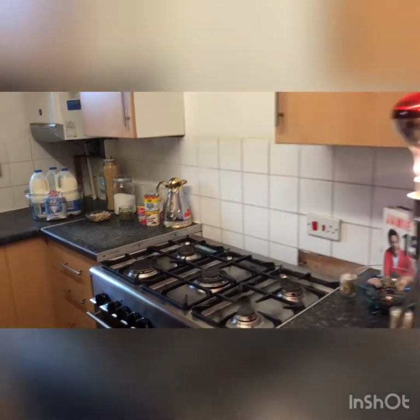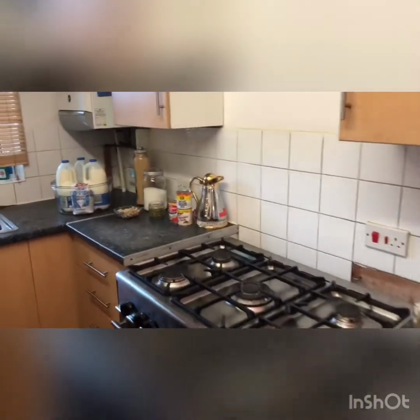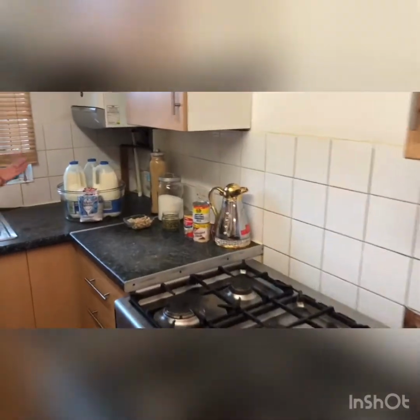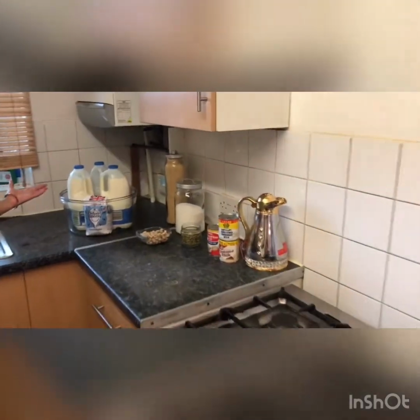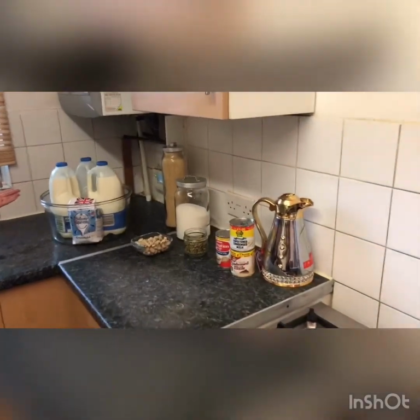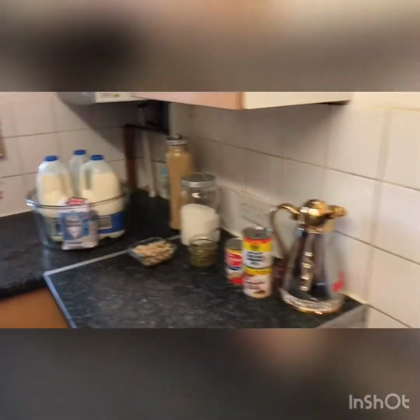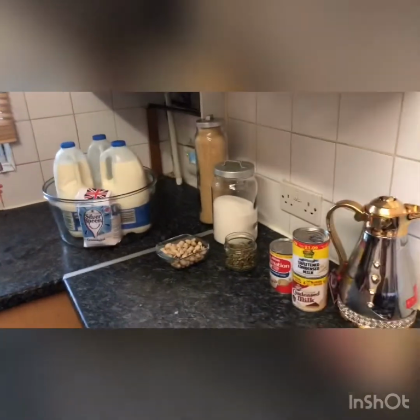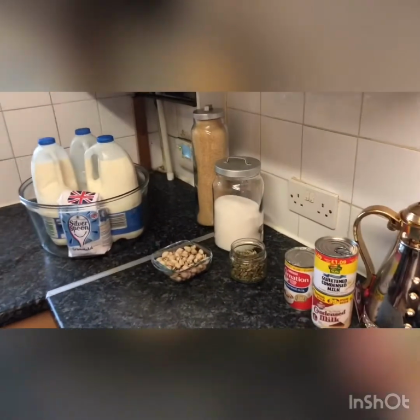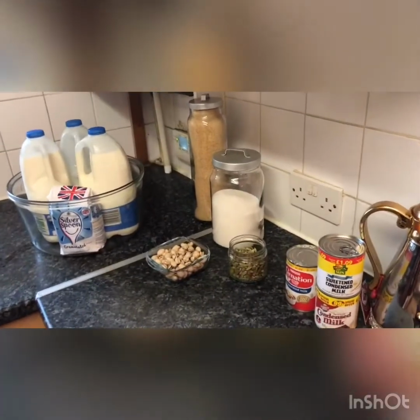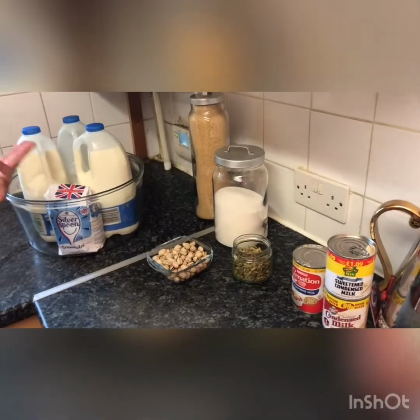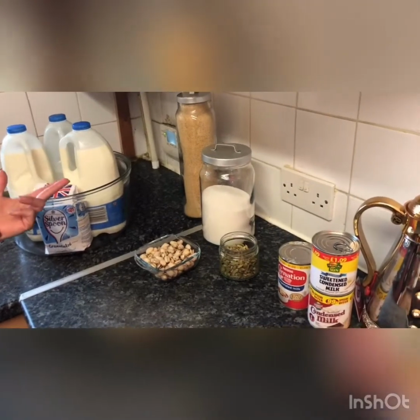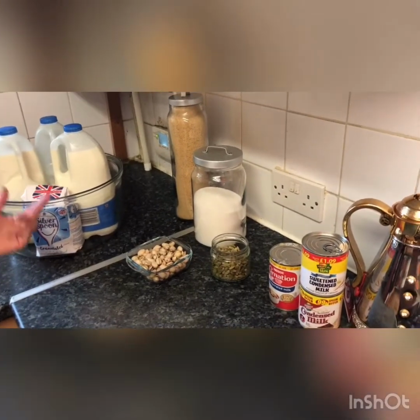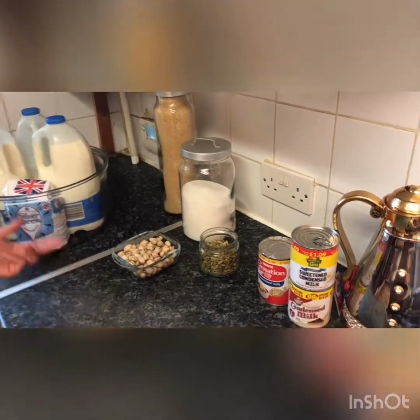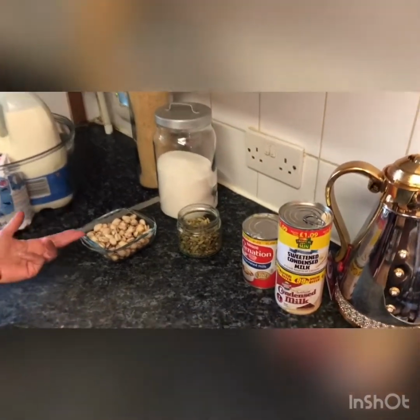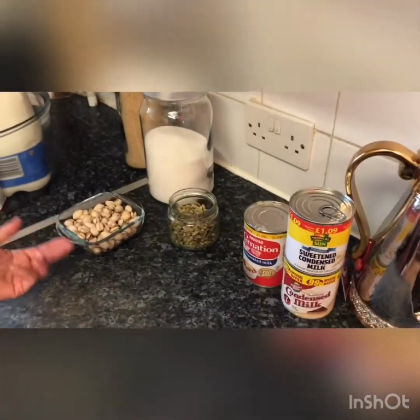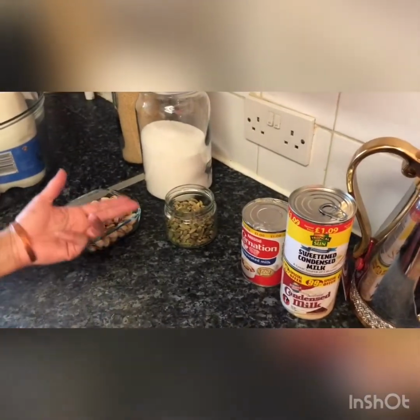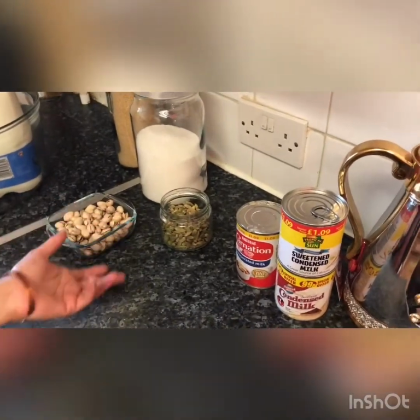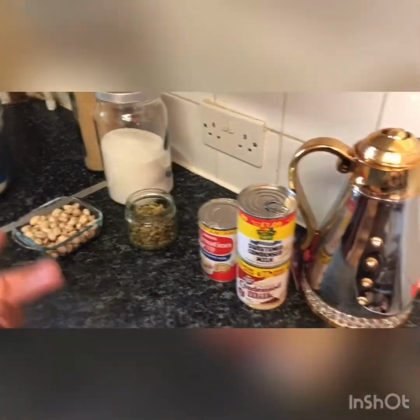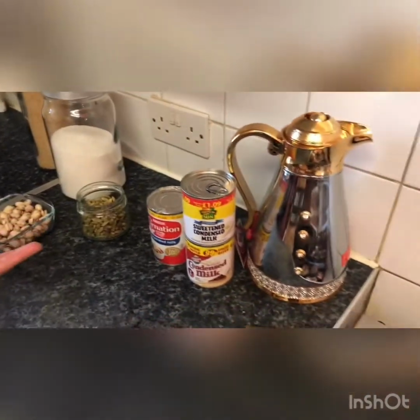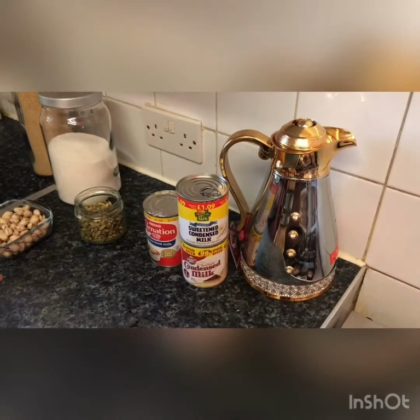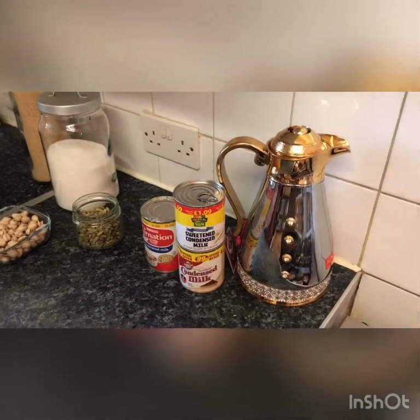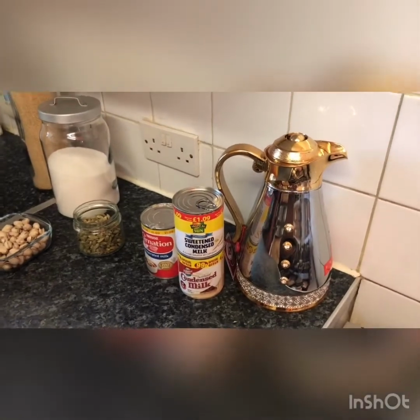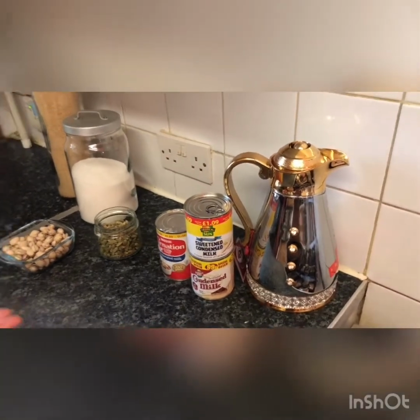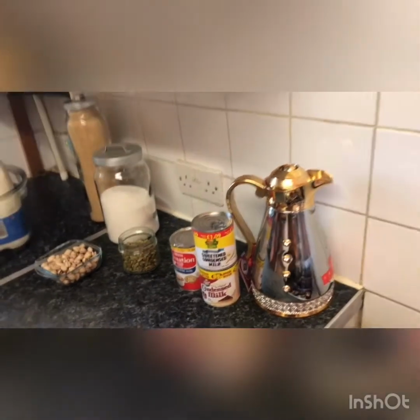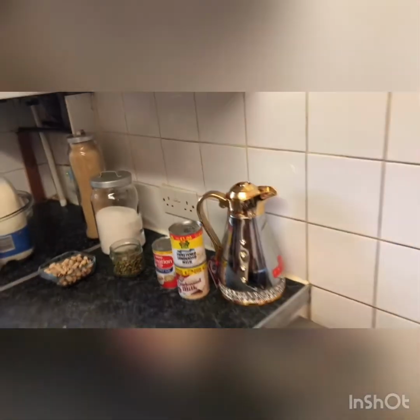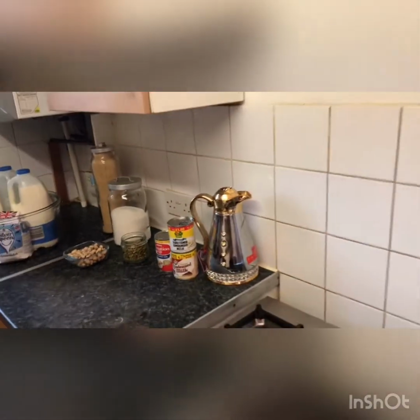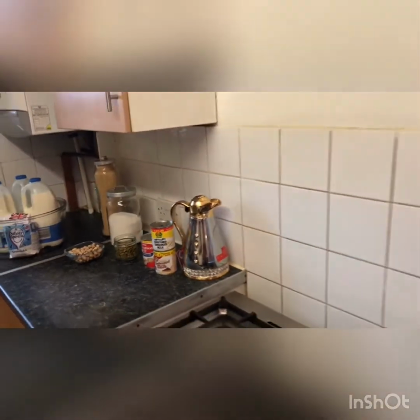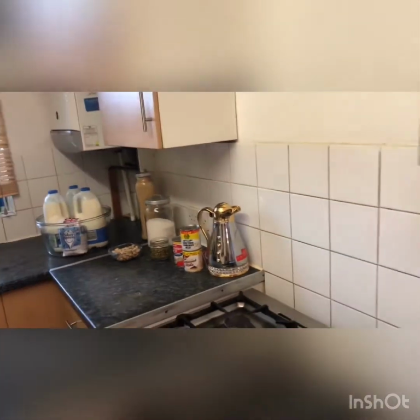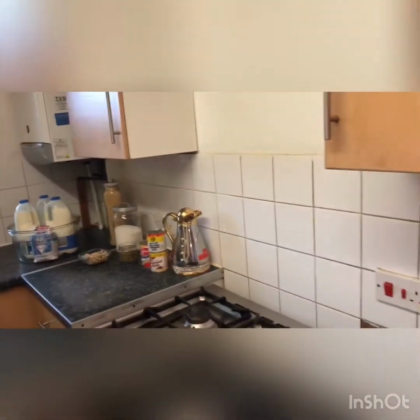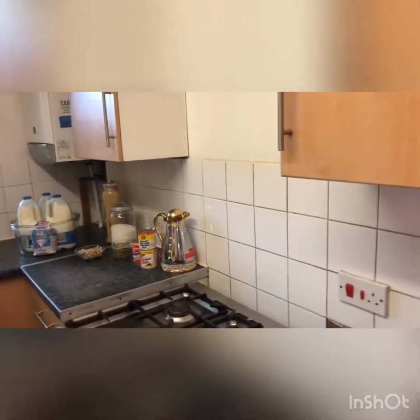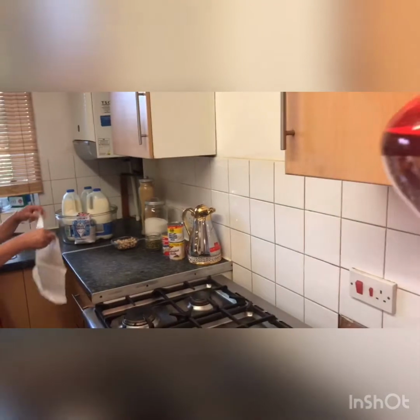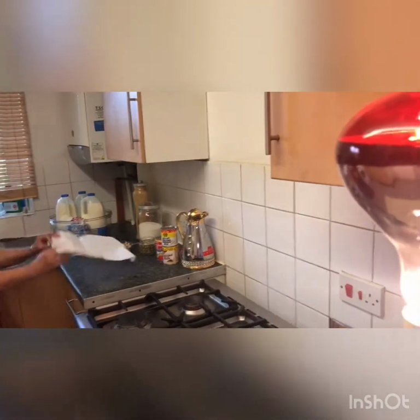I have fresh milk and two kinds of sugar, nut, spice, tin of milk optional, water and this cheesecloth.